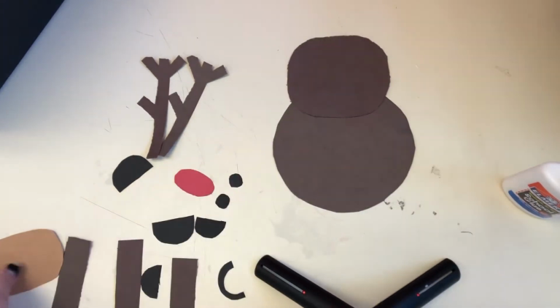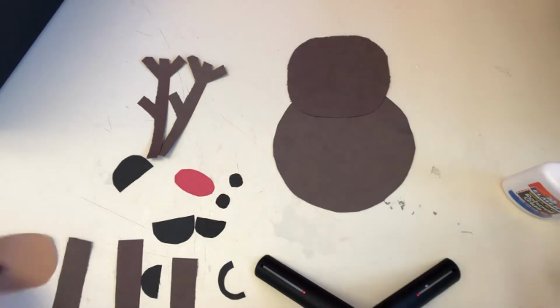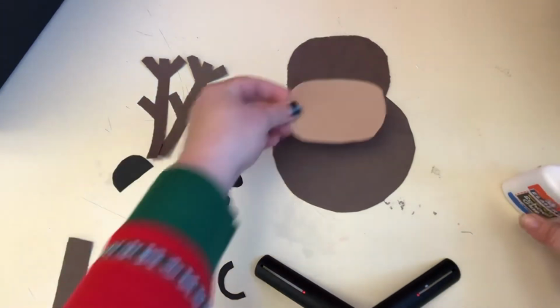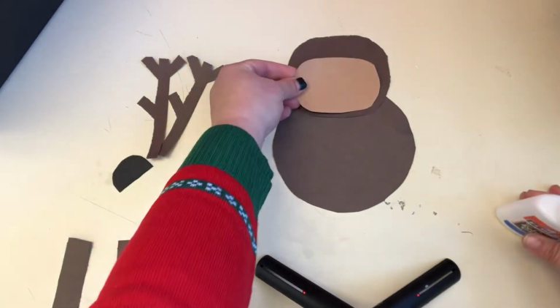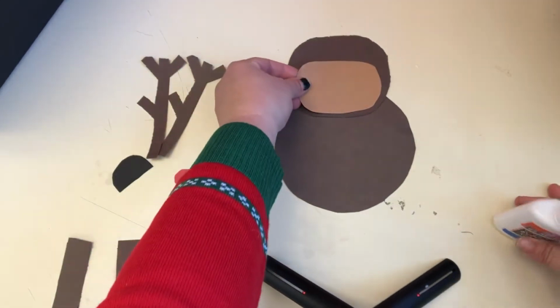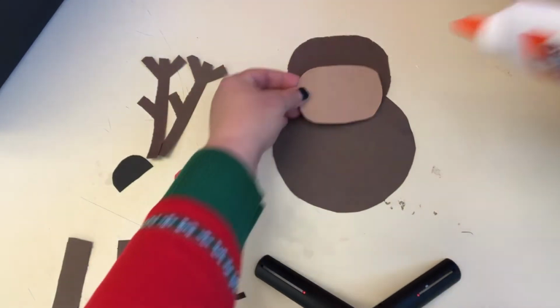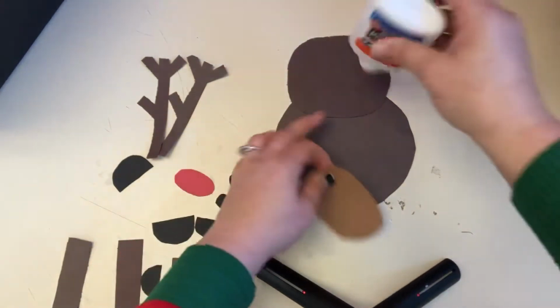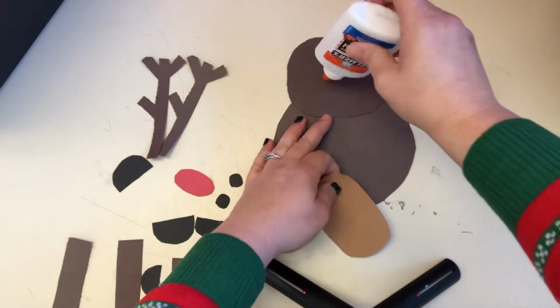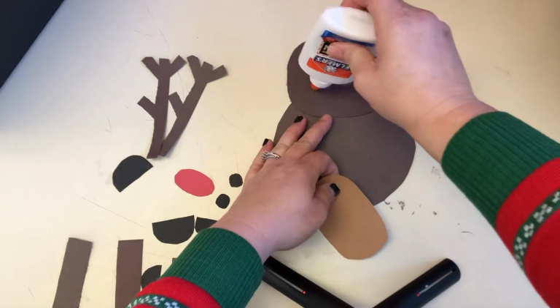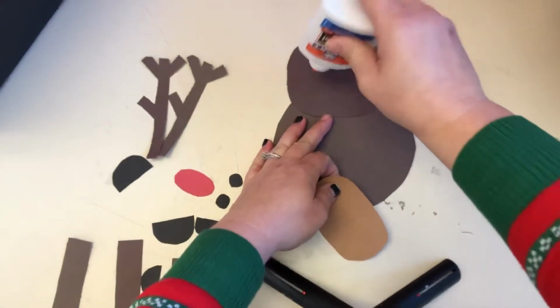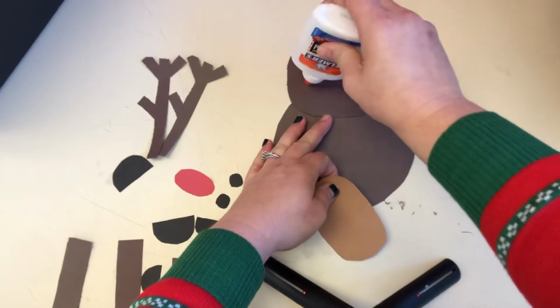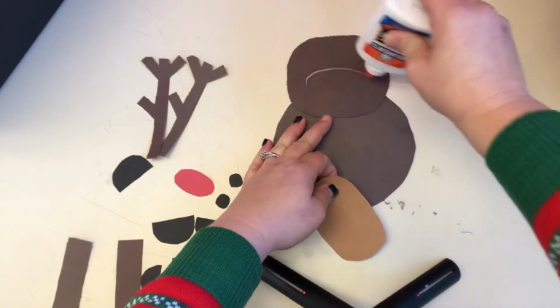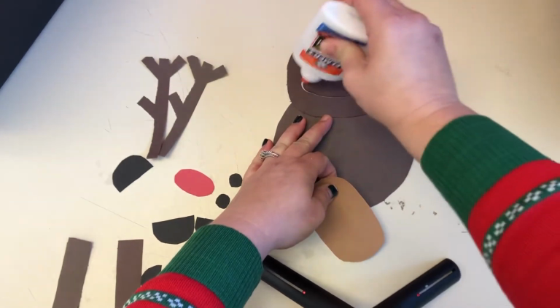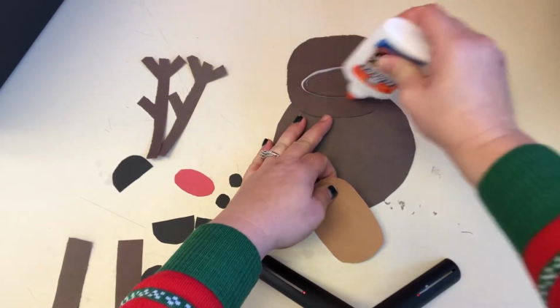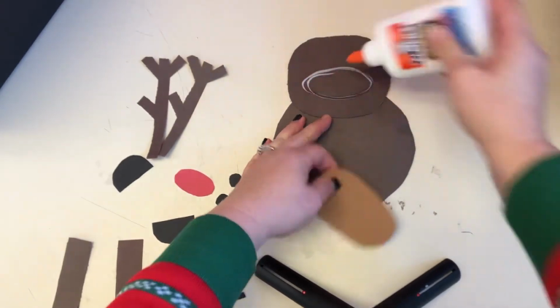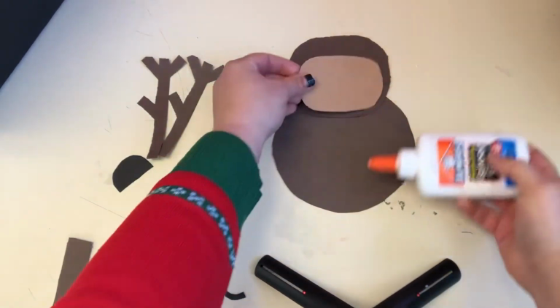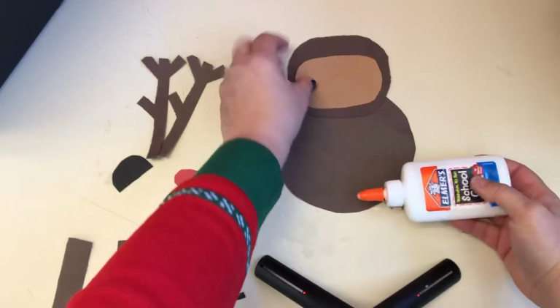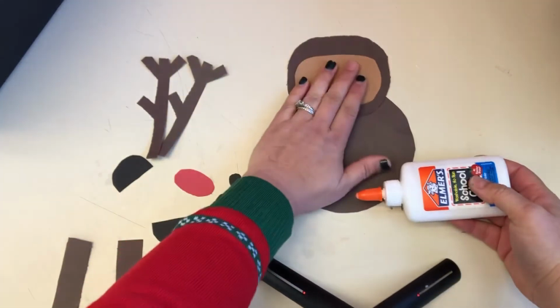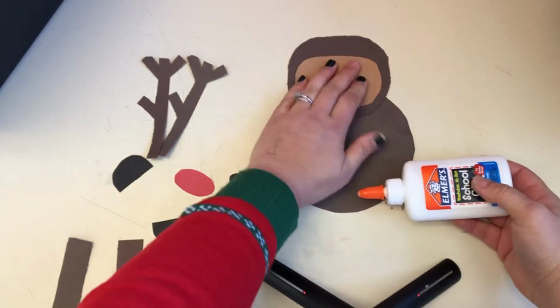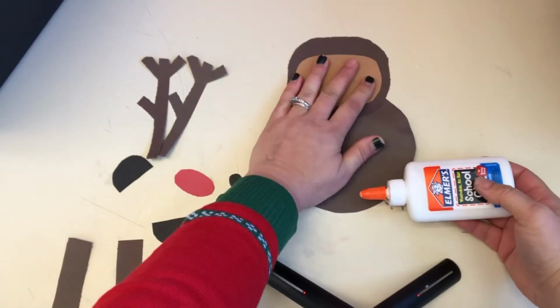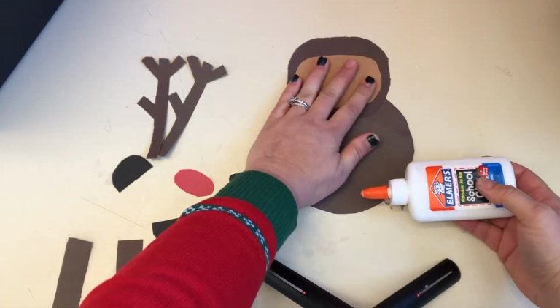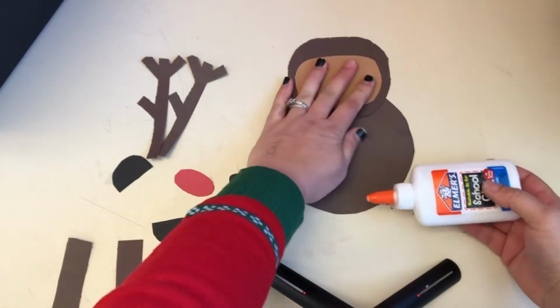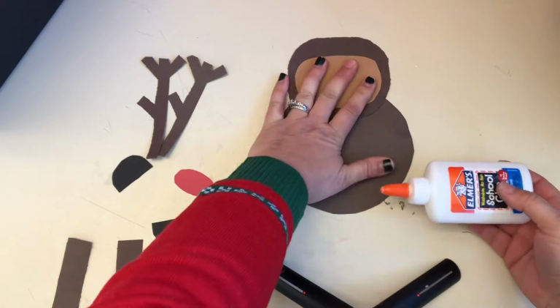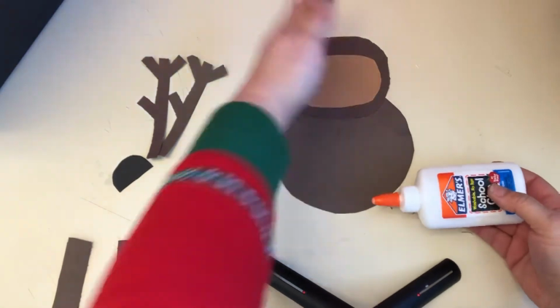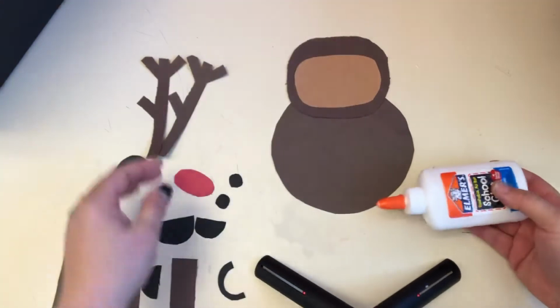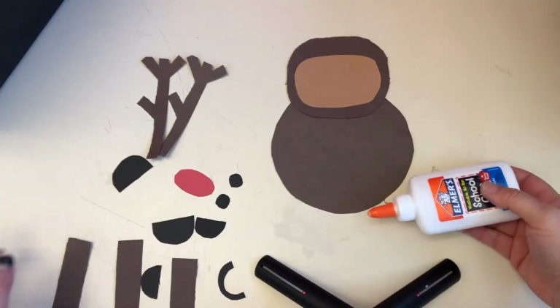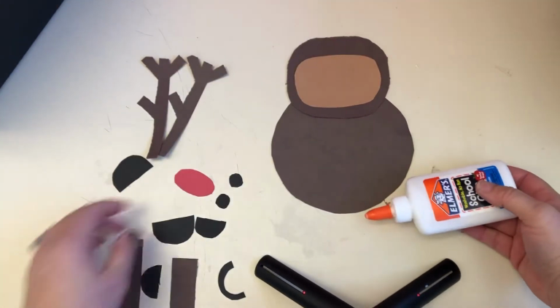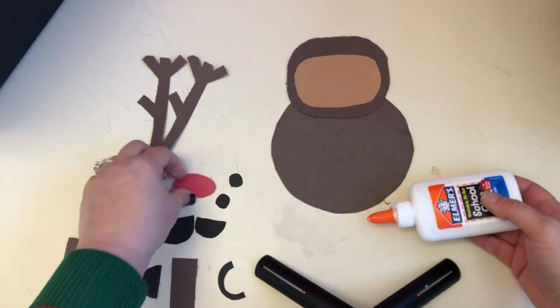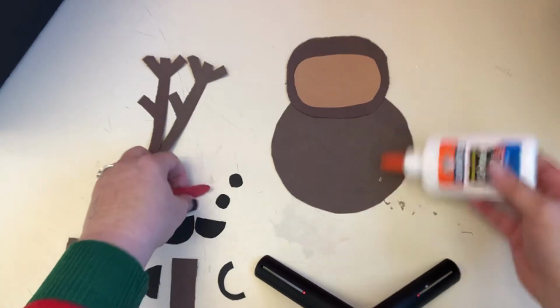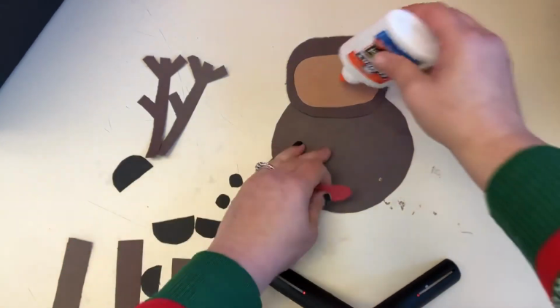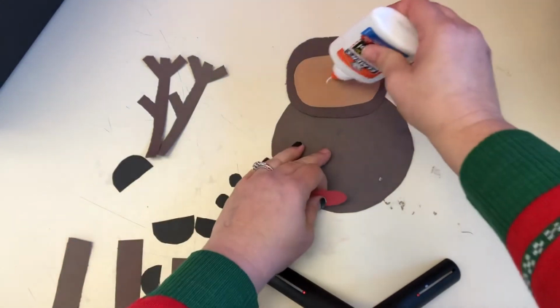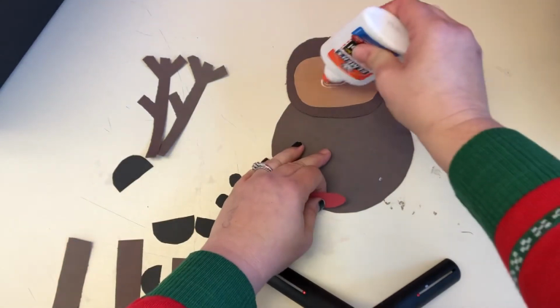Then we're gonna take our lighter brown kind of oval piece, put it in the middle of his face. Then we're gonna take his red nose and put it in the middle.